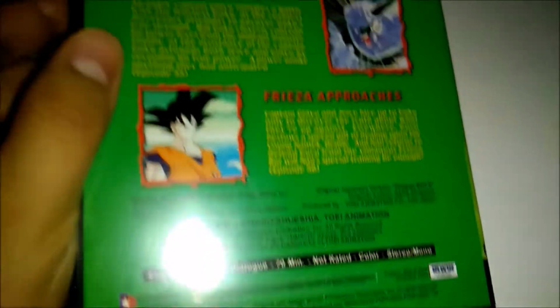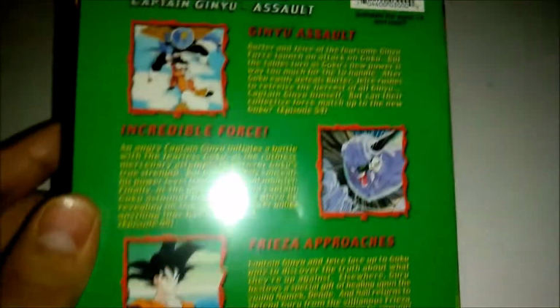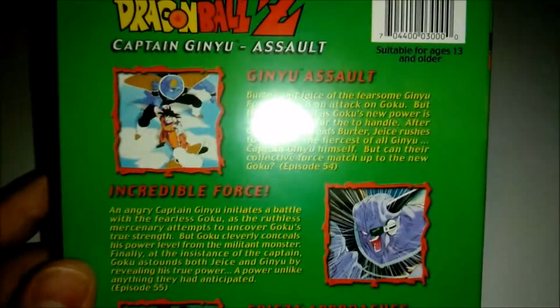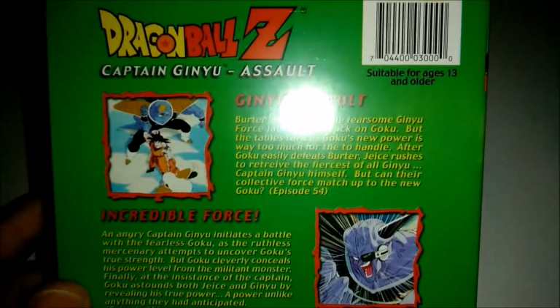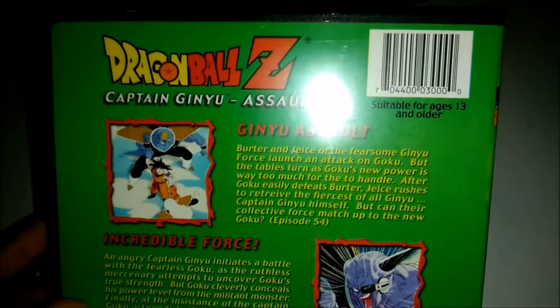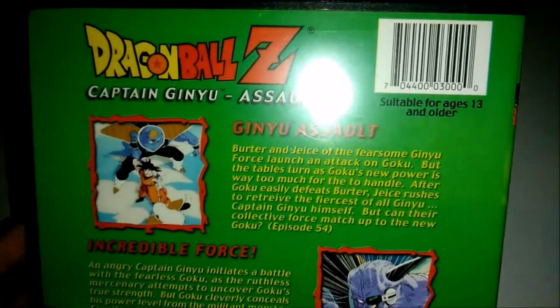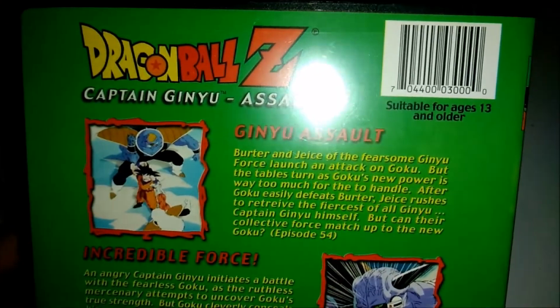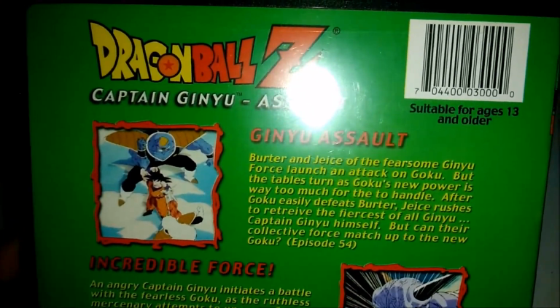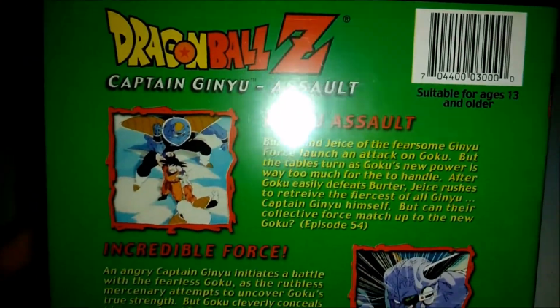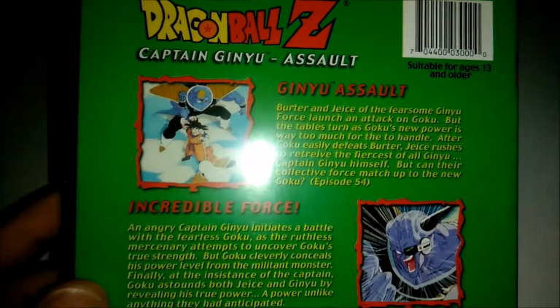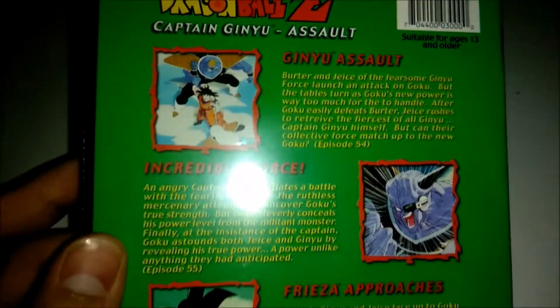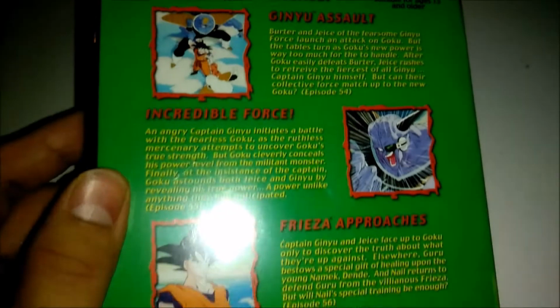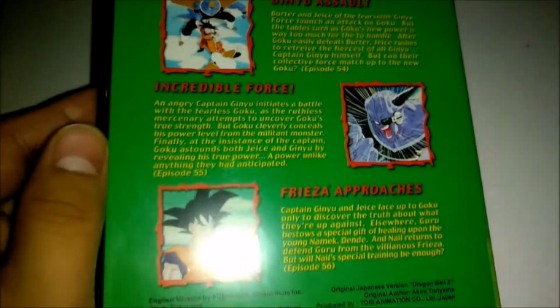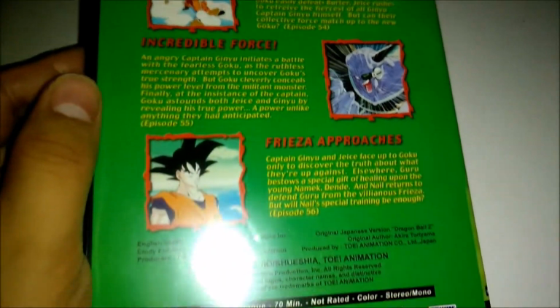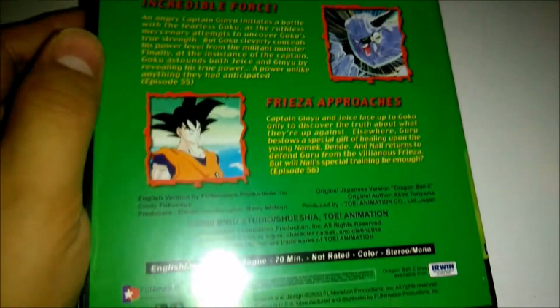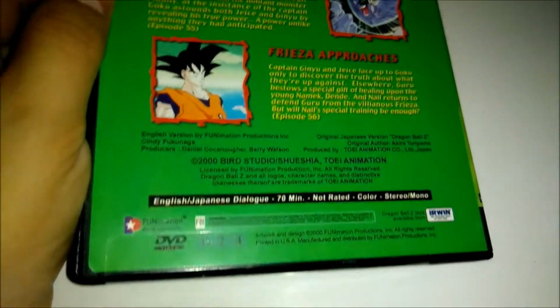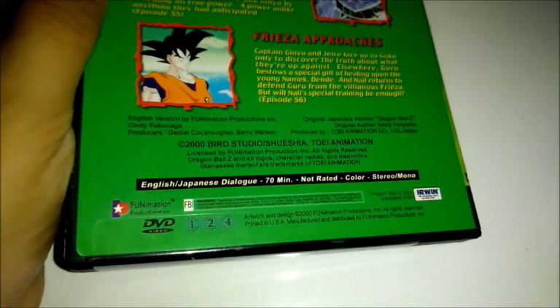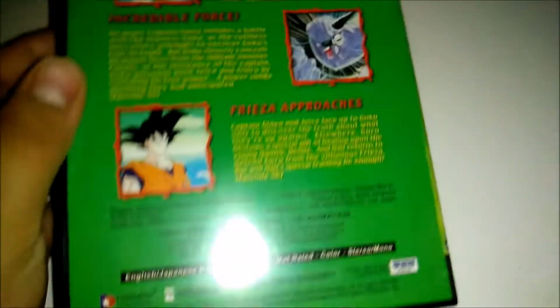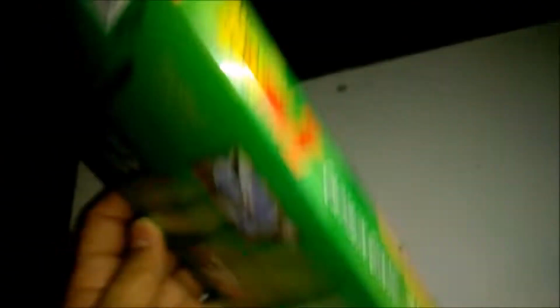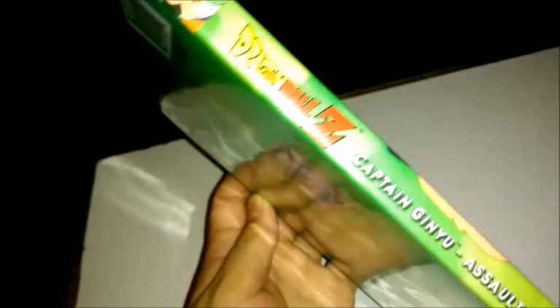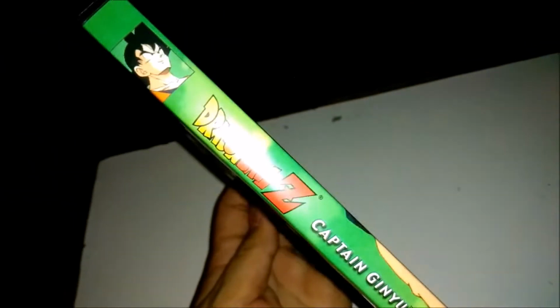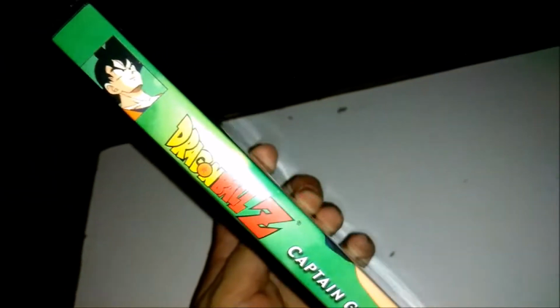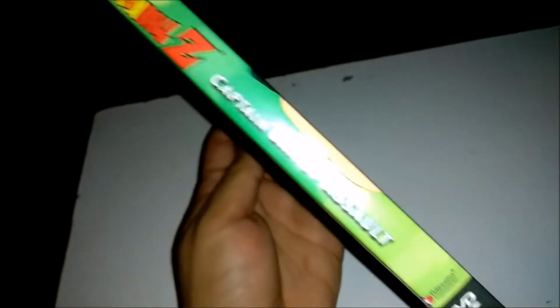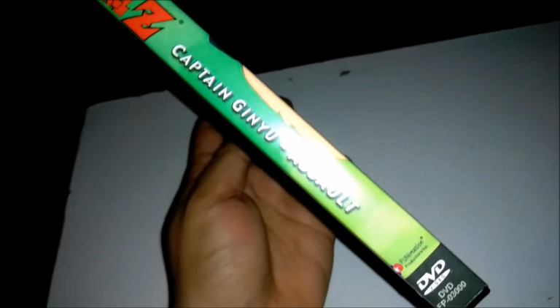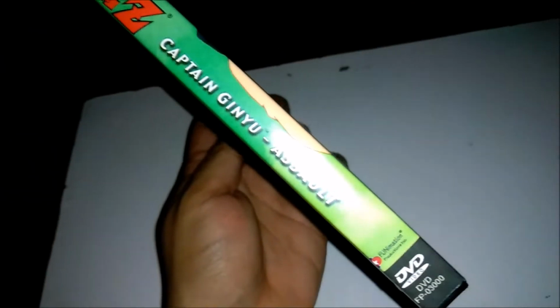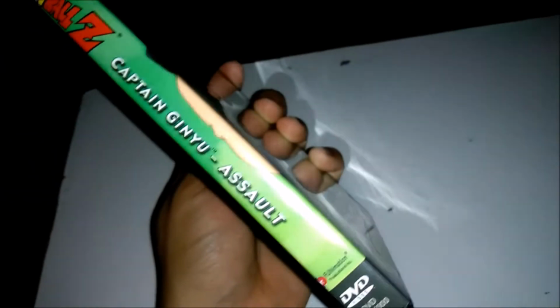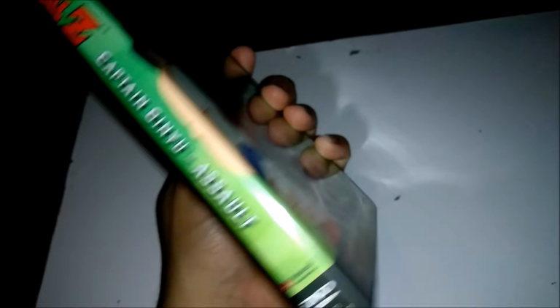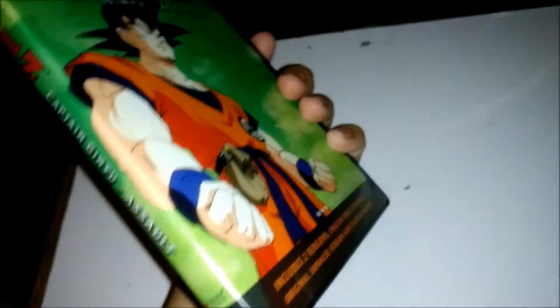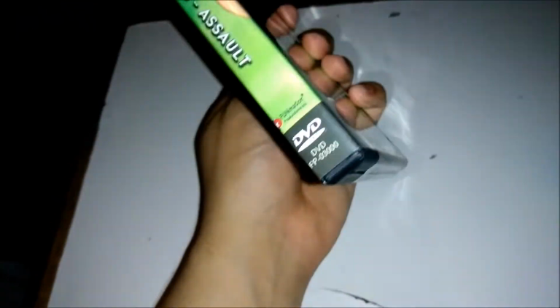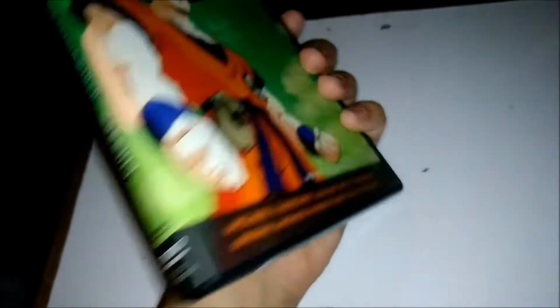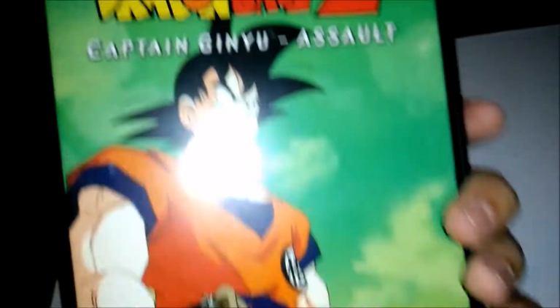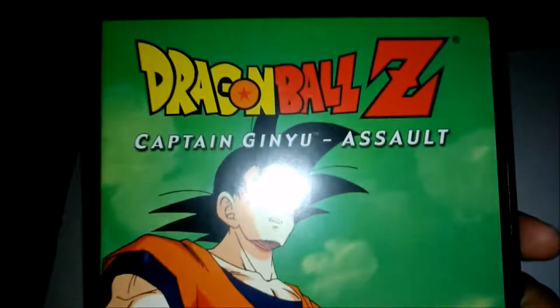A lot of people thought this was very jarring the first time it came on Cartoon Network or wherever, and I want to see for myself how similar or different they actually are.